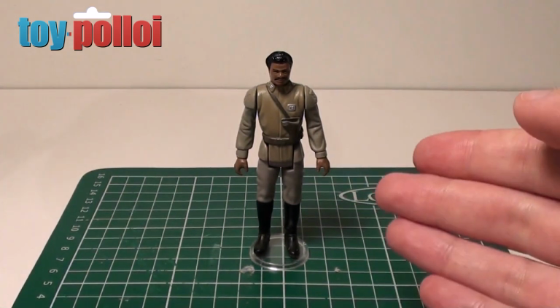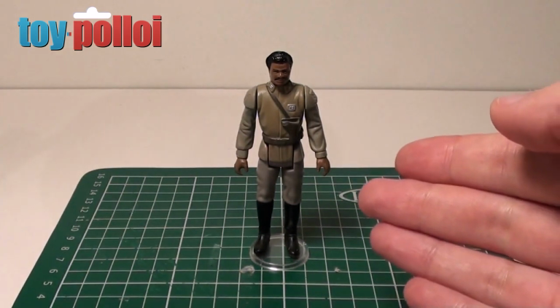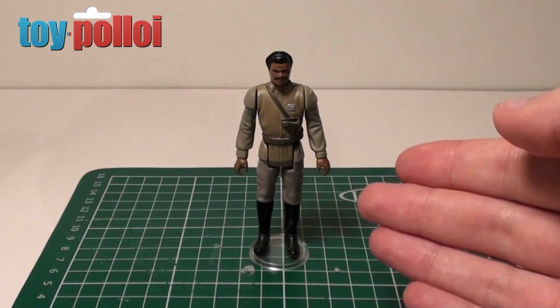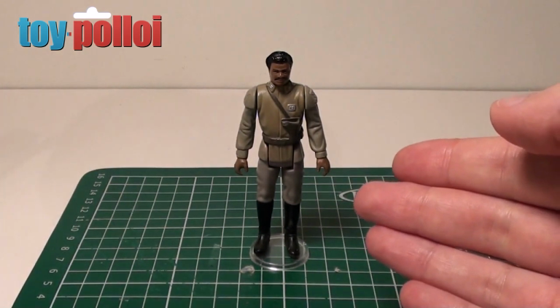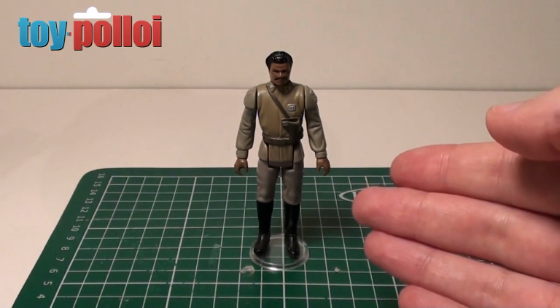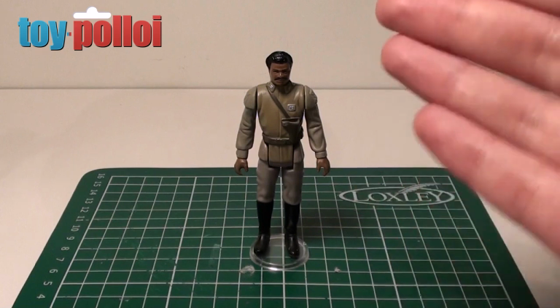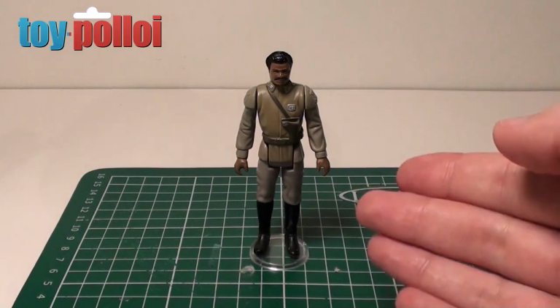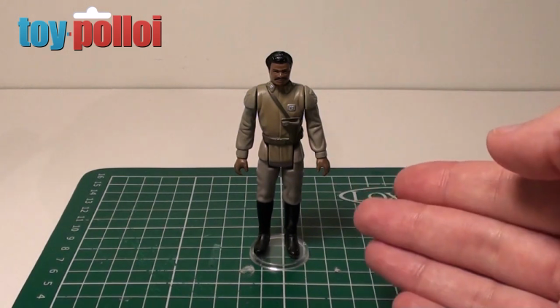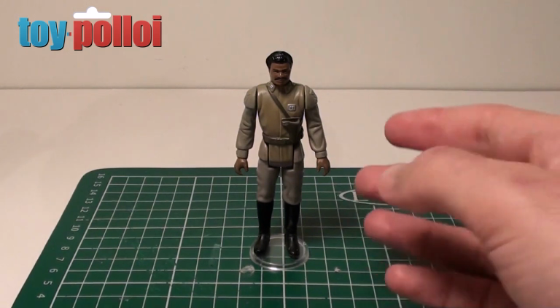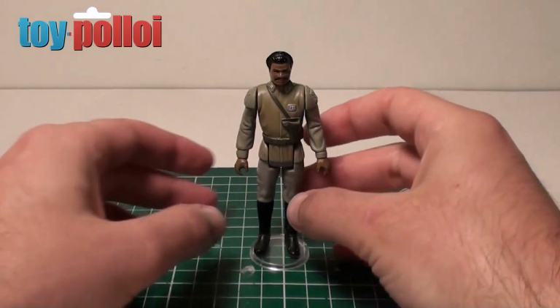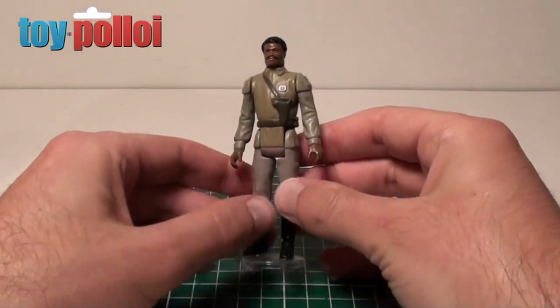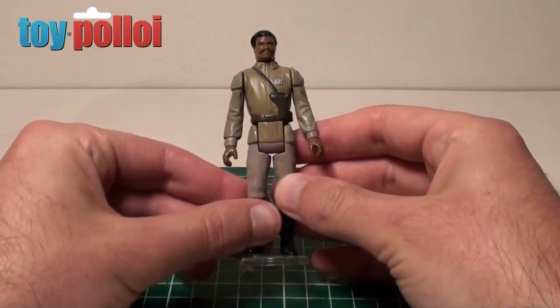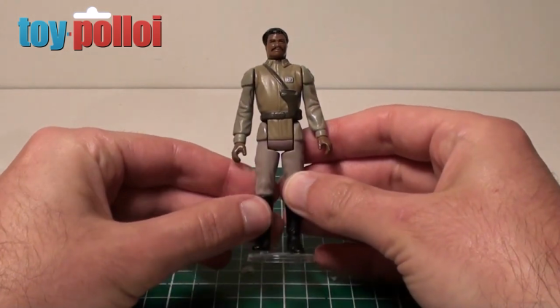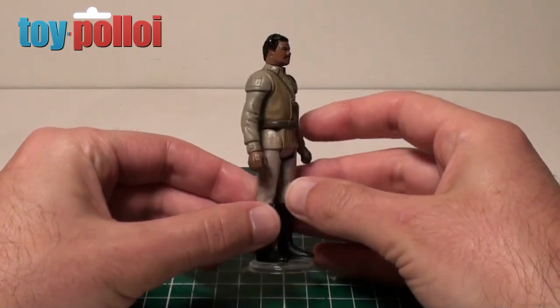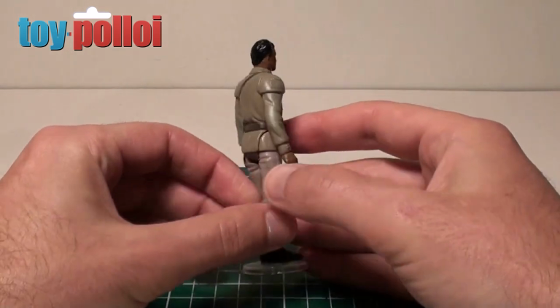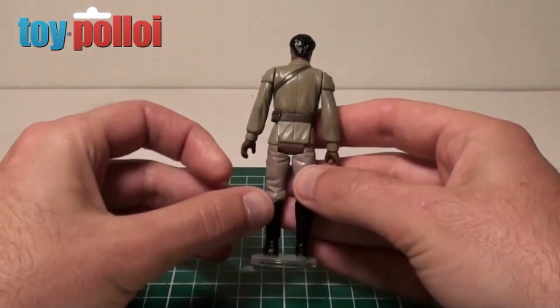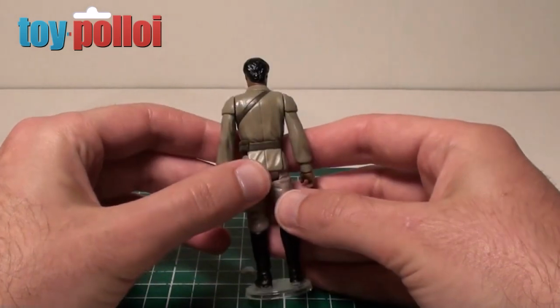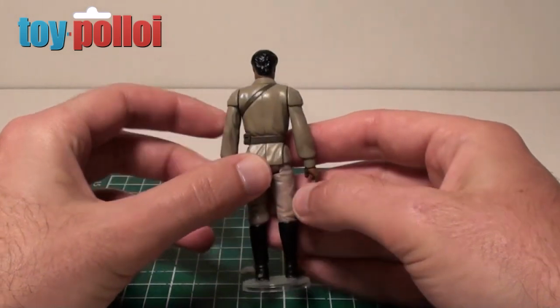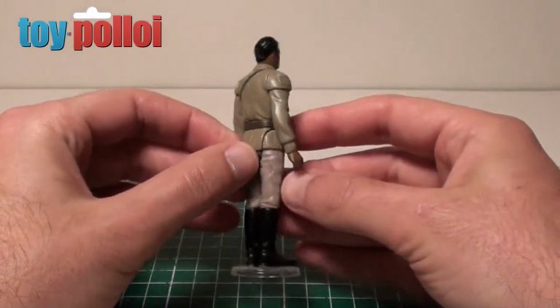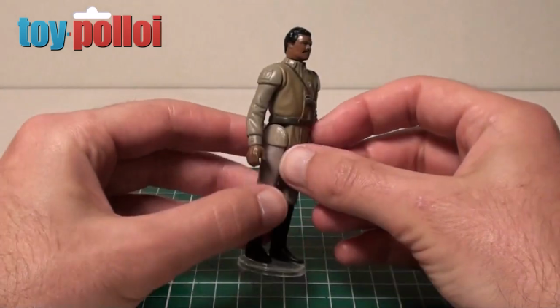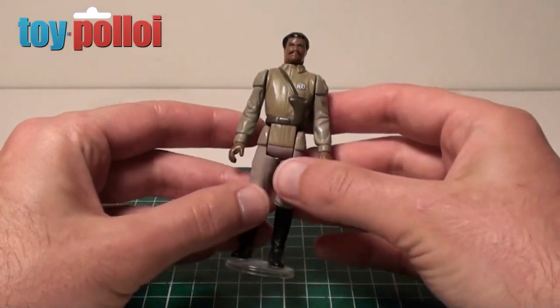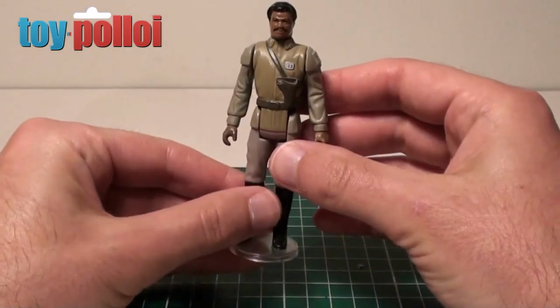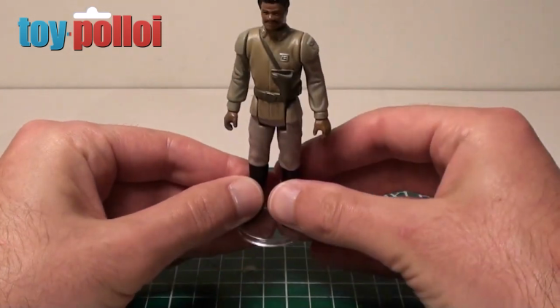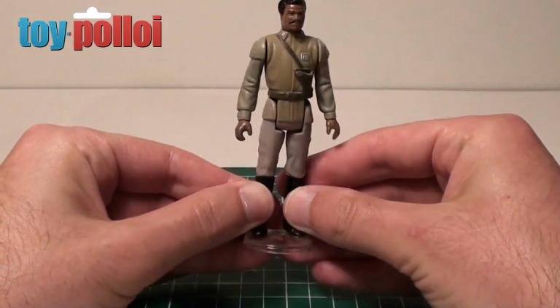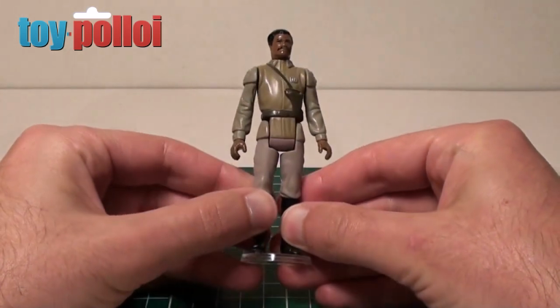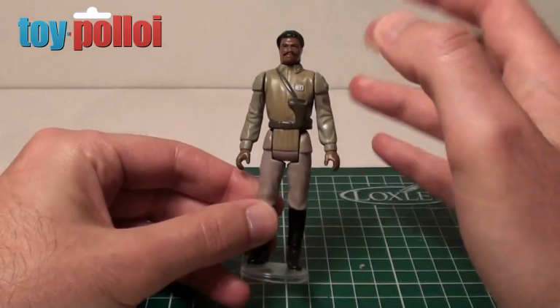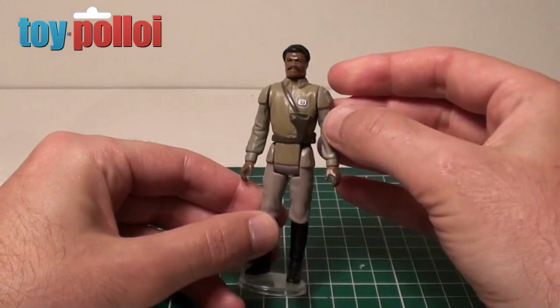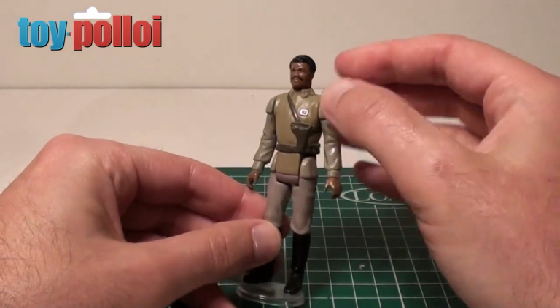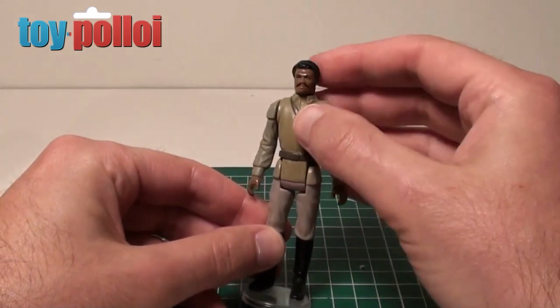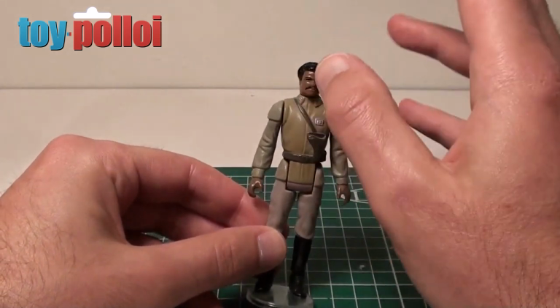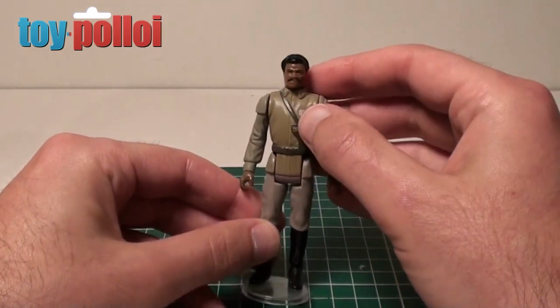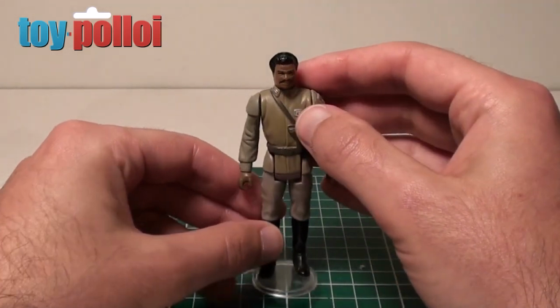Here you can see my very own Lando General, and as you can see he doesn't have a cape. The cape is always missing from these figures, and if you want to buy a complete version of Lando with his cape it can set you back quite a lot of money, whereas a loose version without the cape is a lot cheaper.